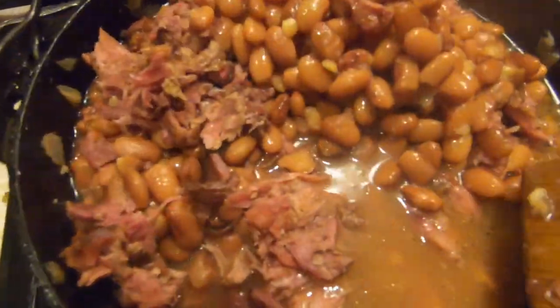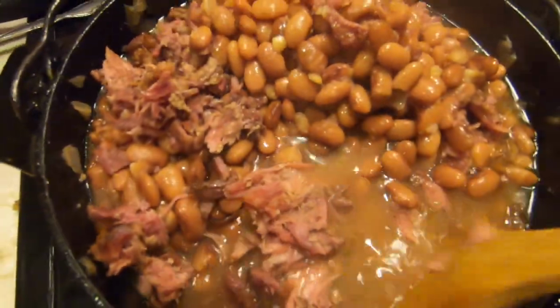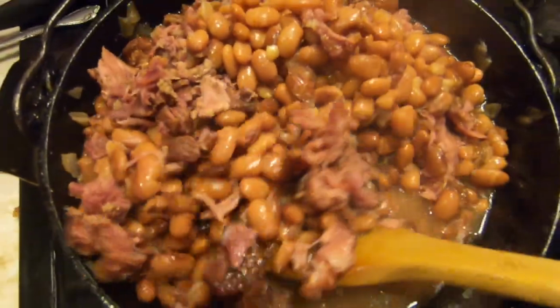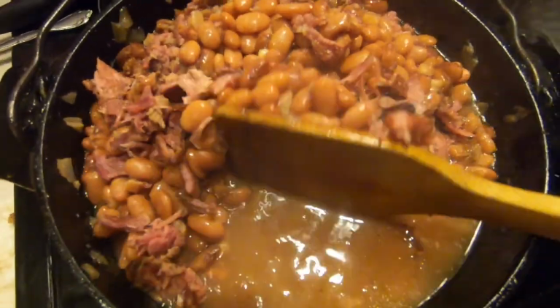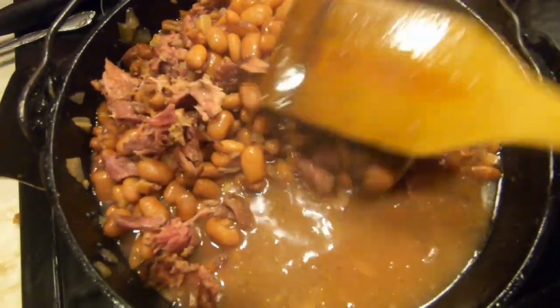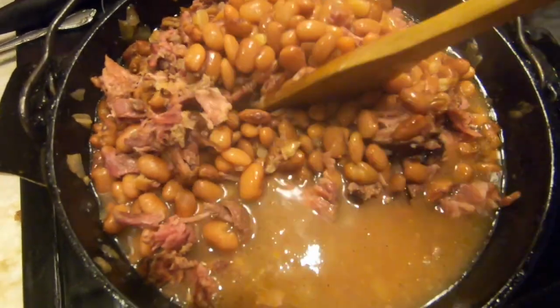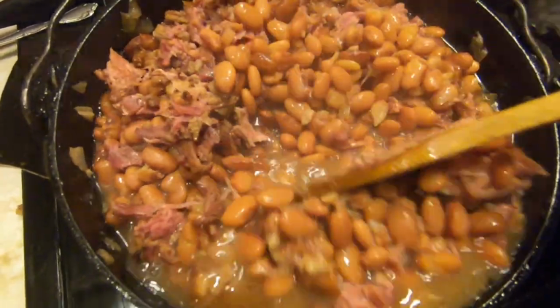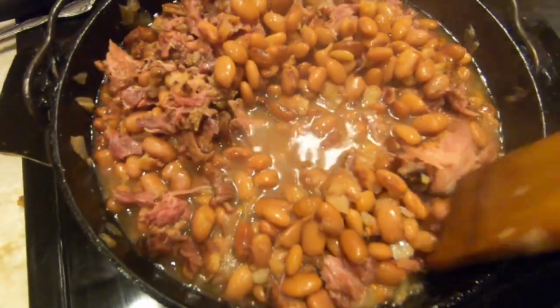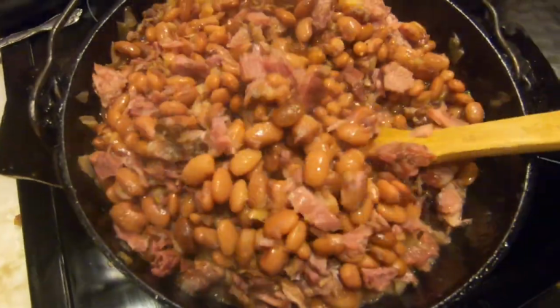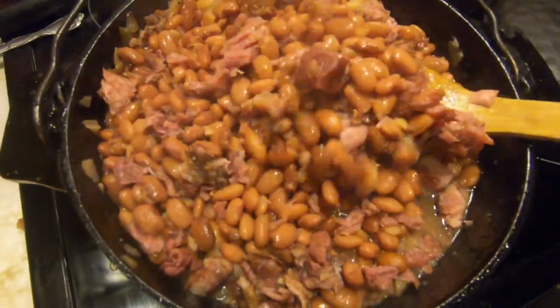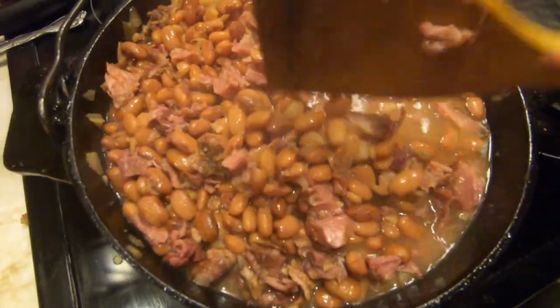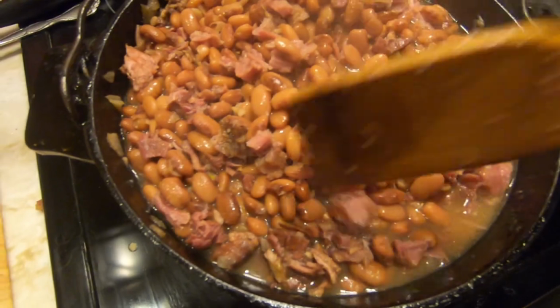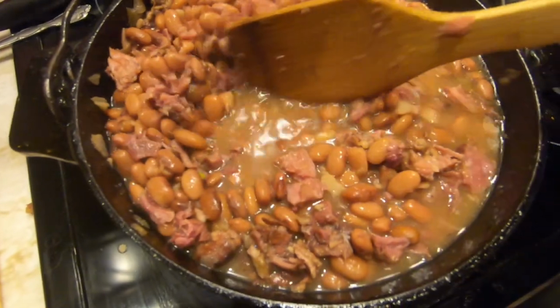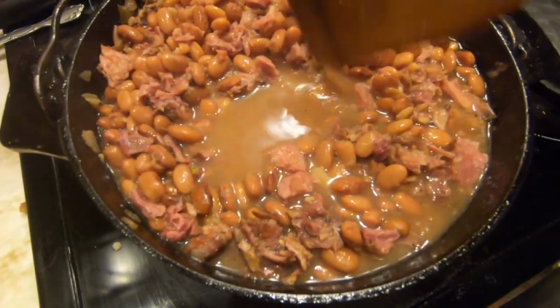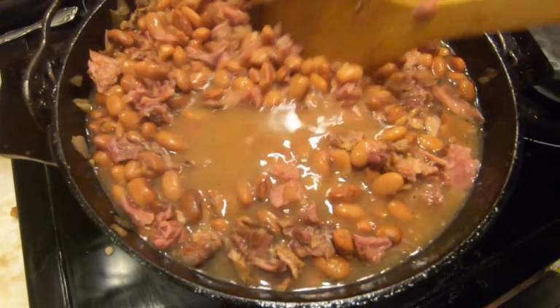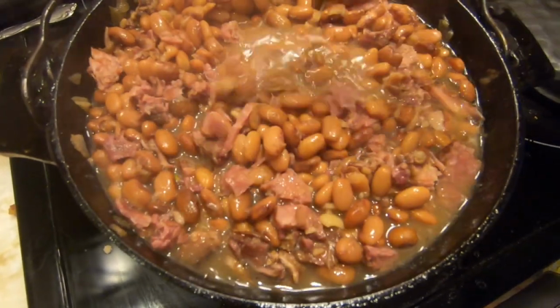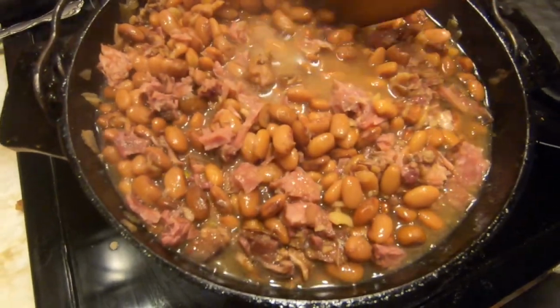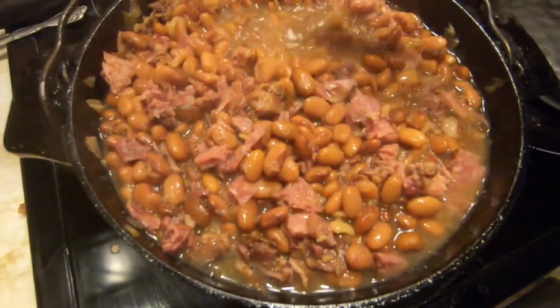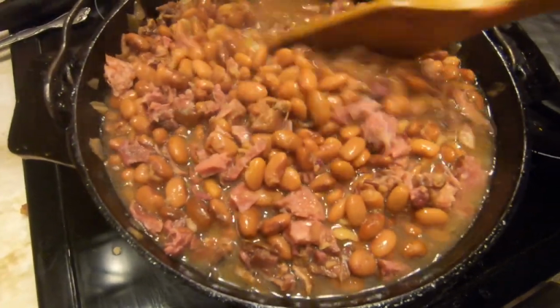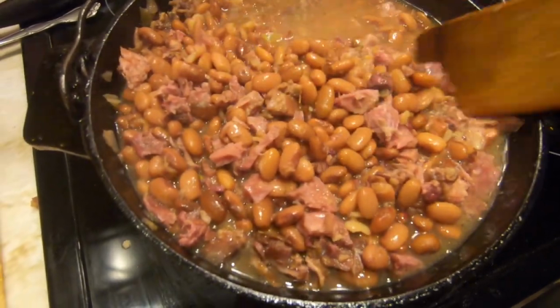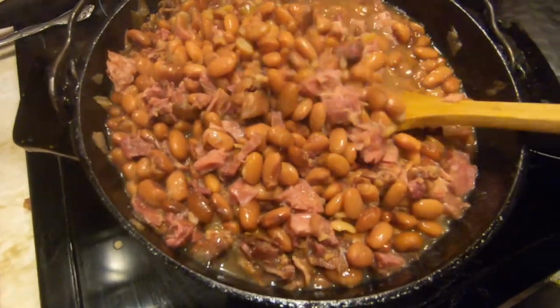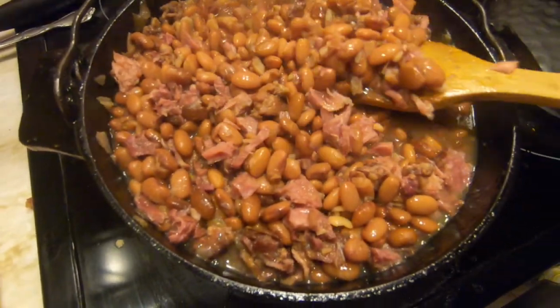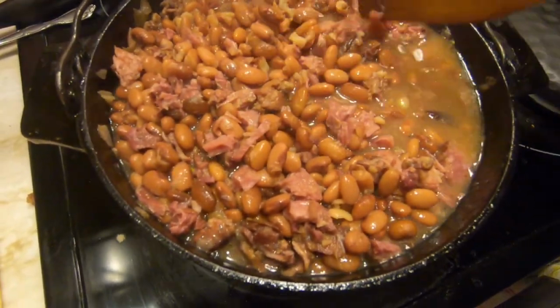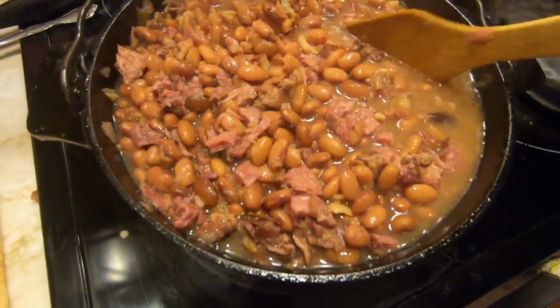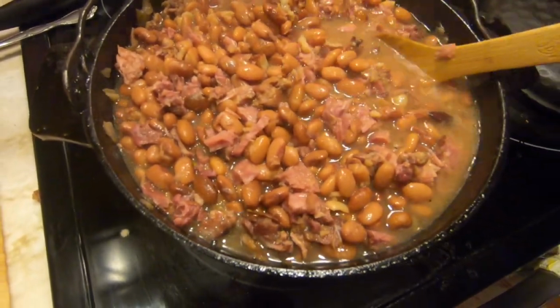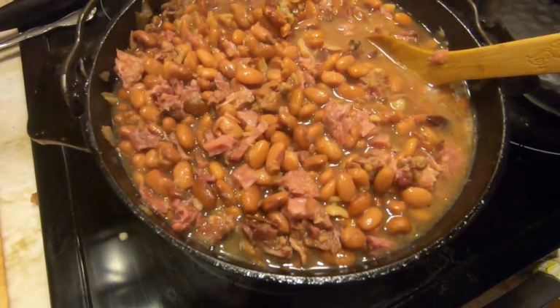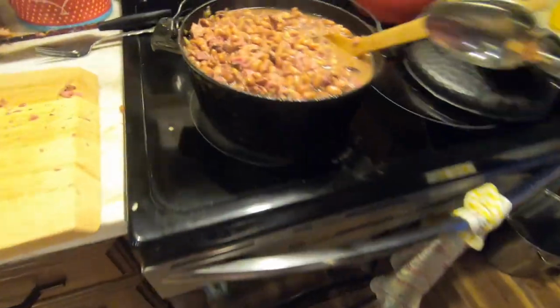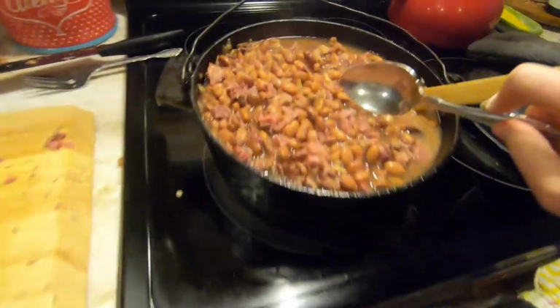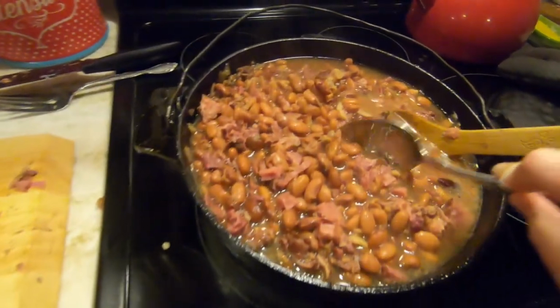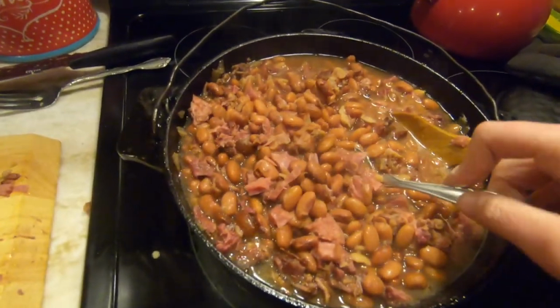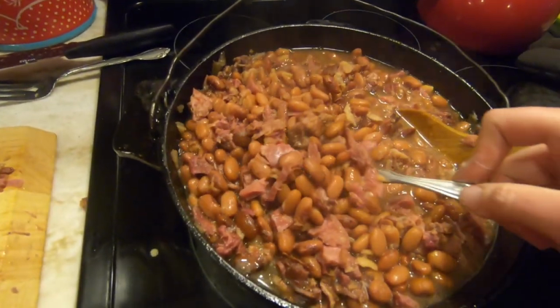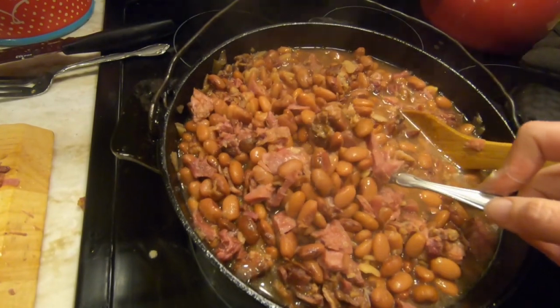This is such a meaty and savory dish, it's delicious. We'll eat it as a main dish with some homemade cornbread on the side.